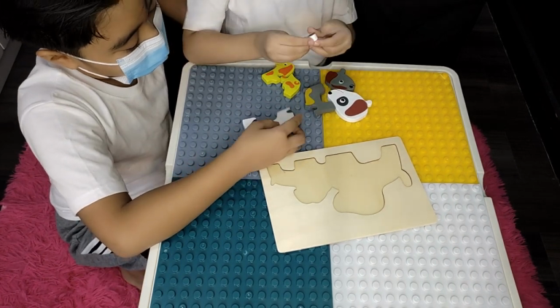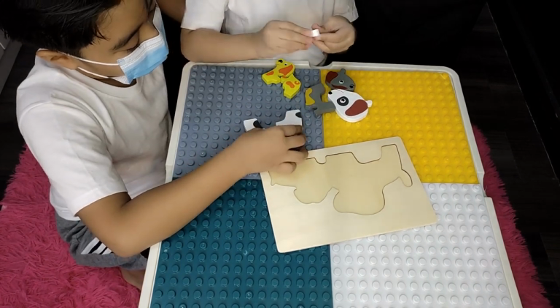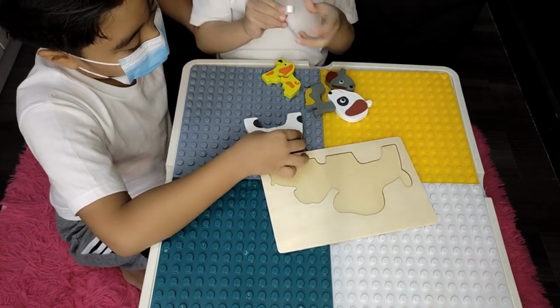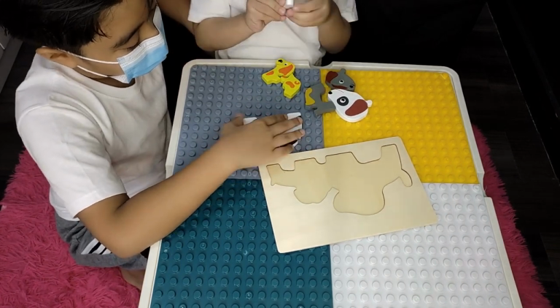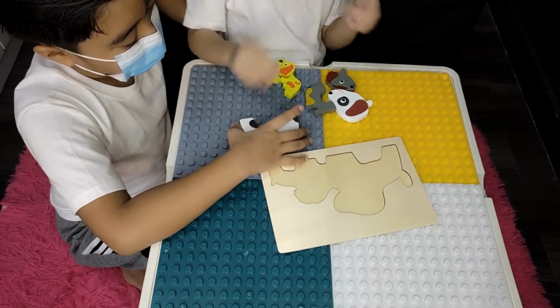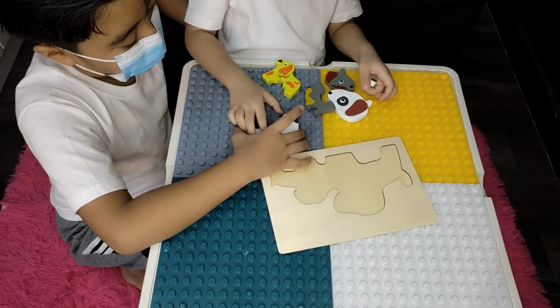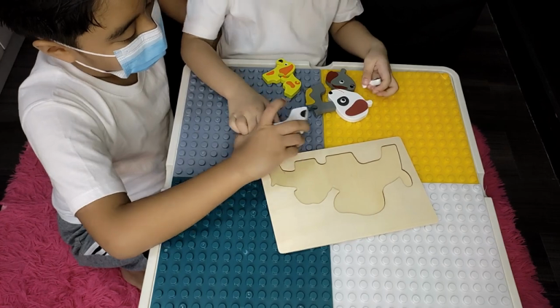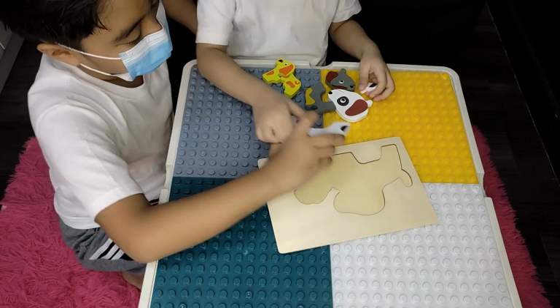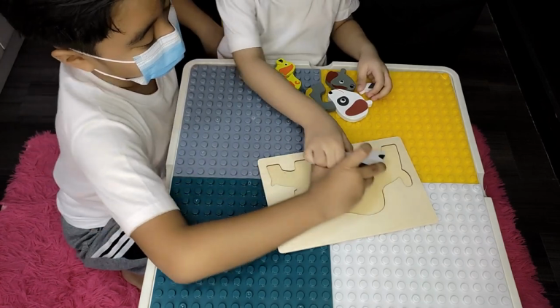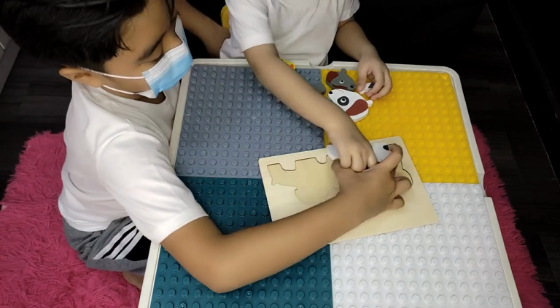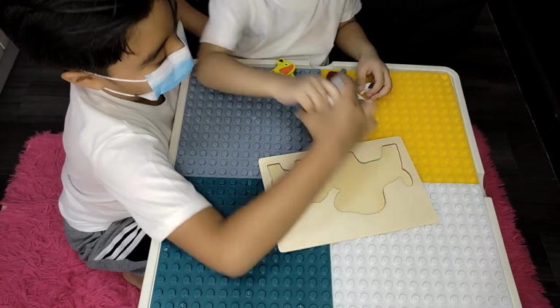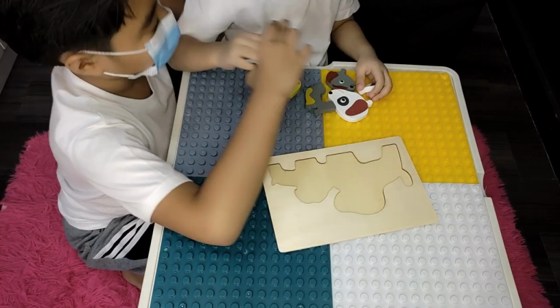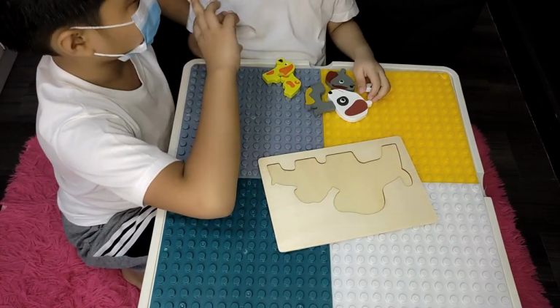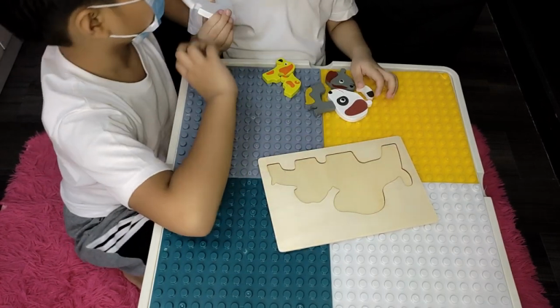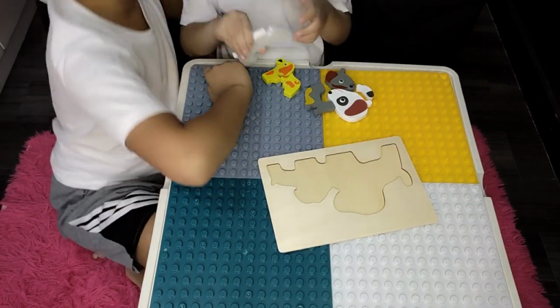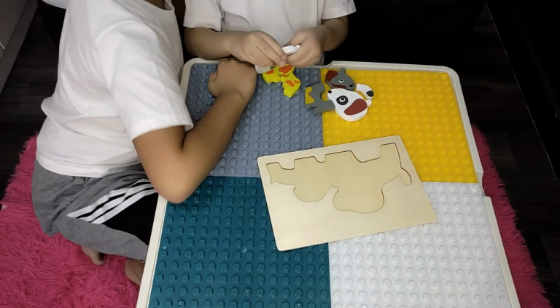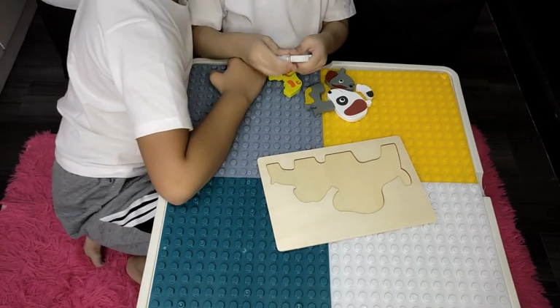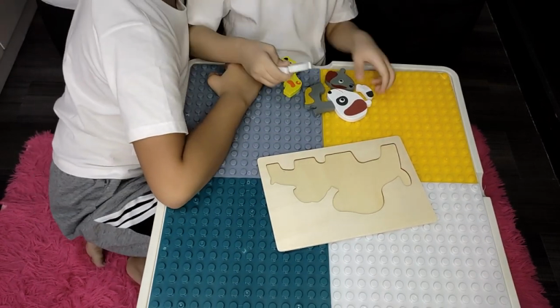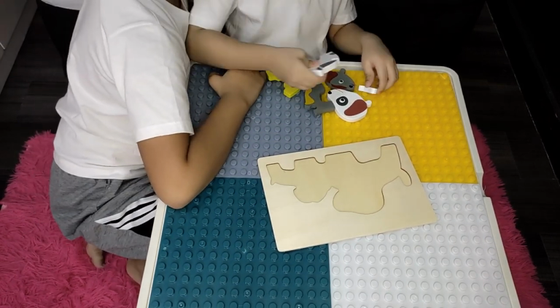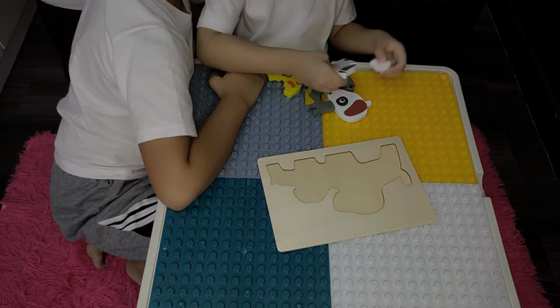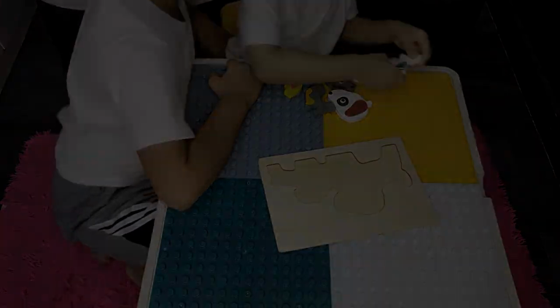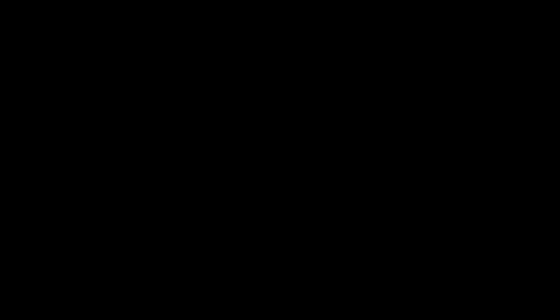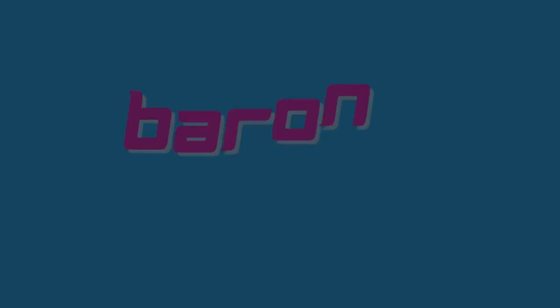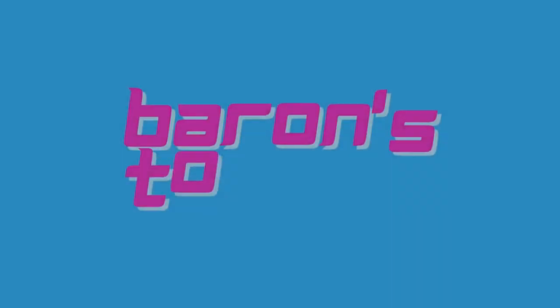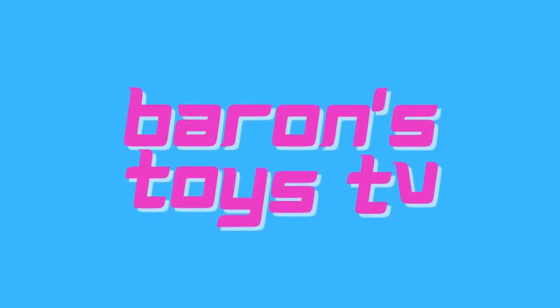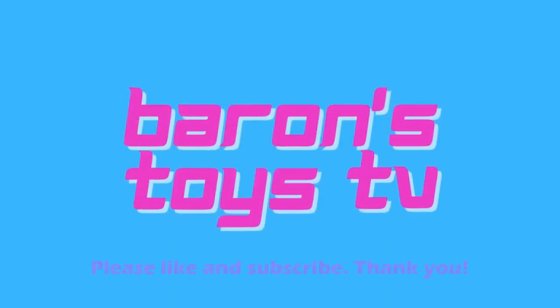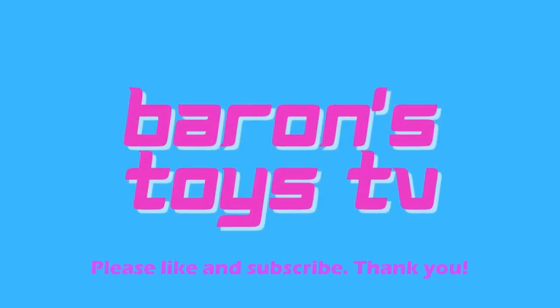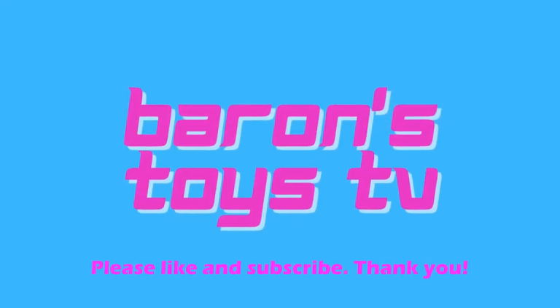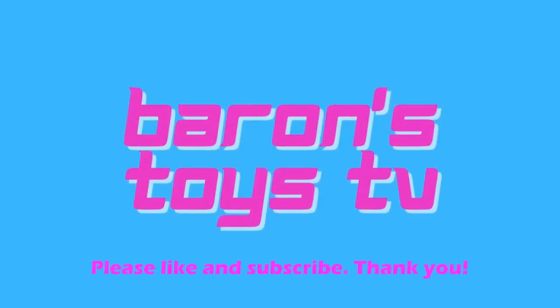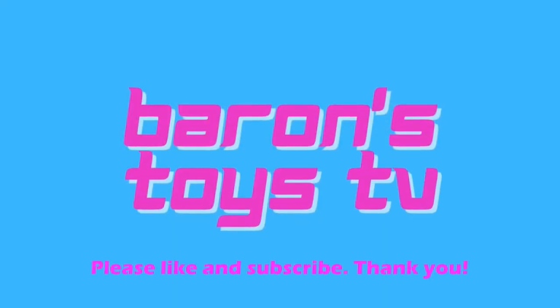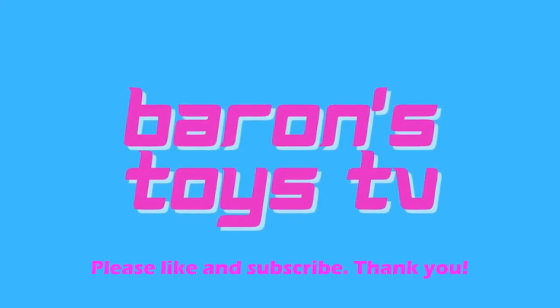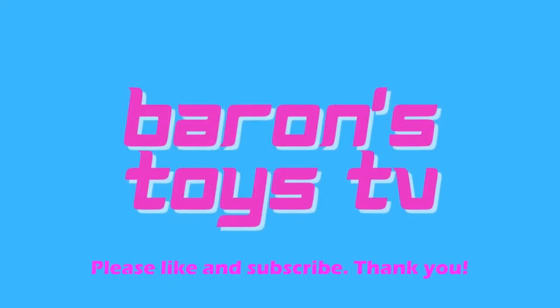Potato! Please like and subscribe. Thank you.